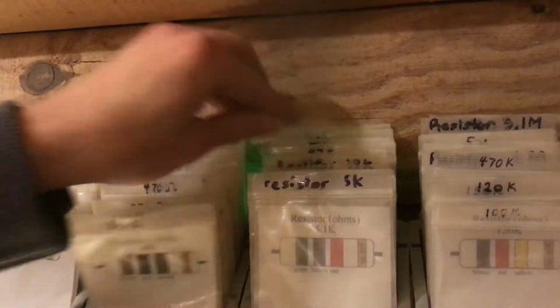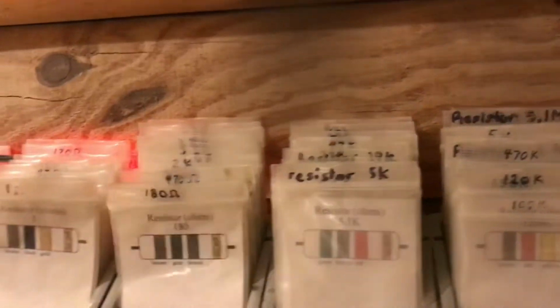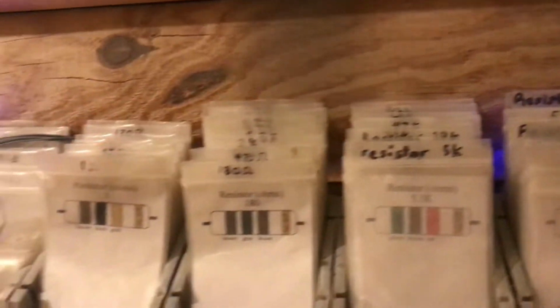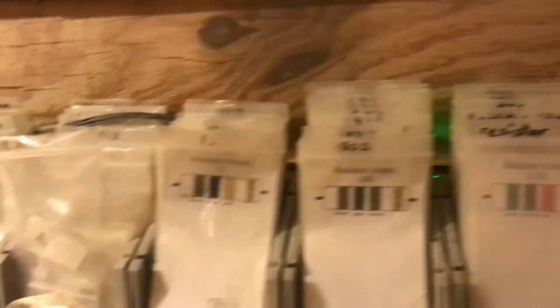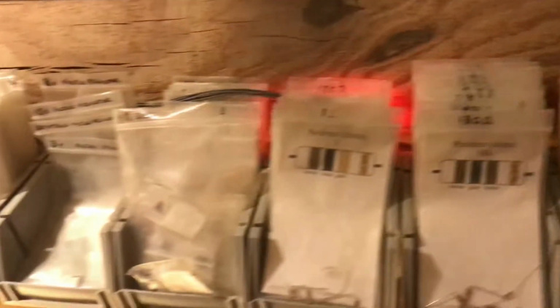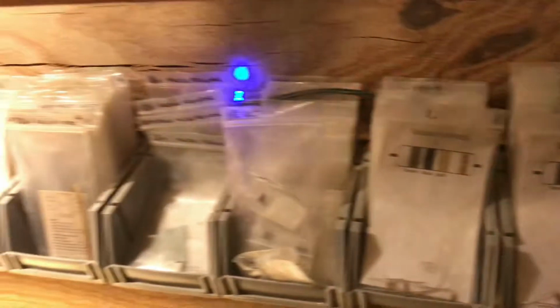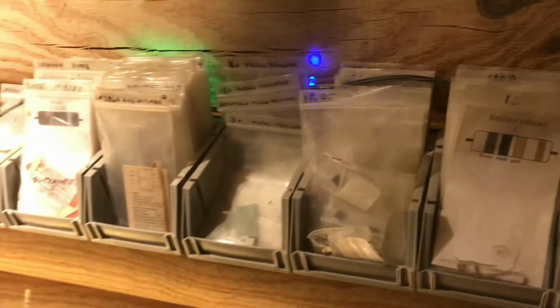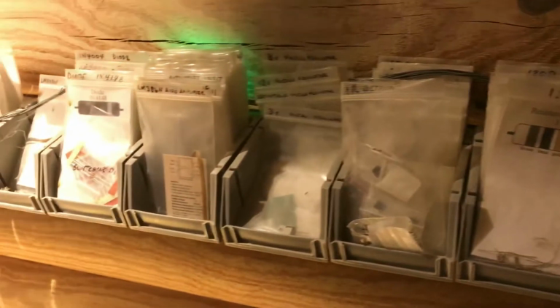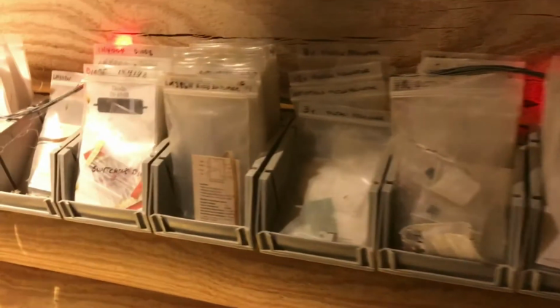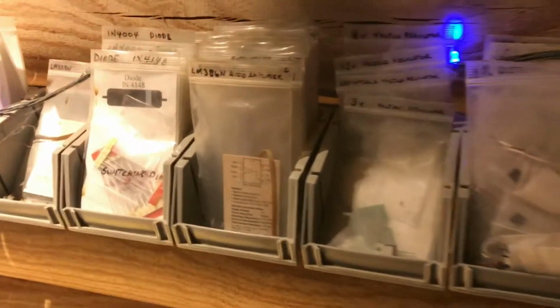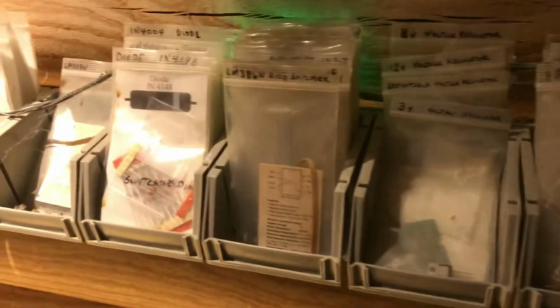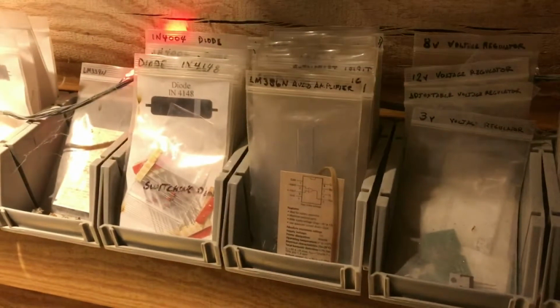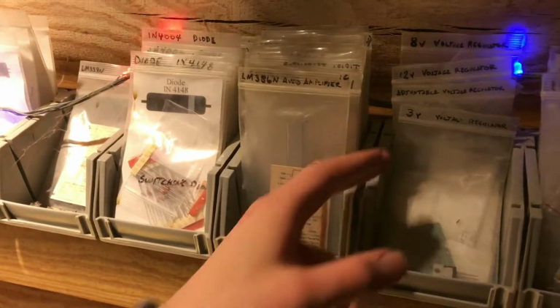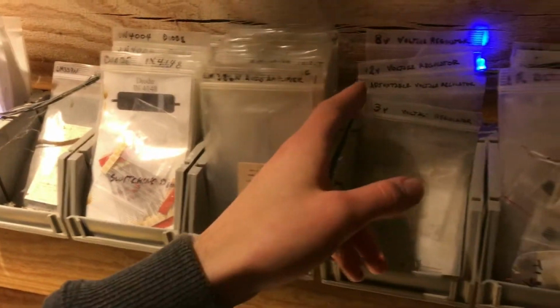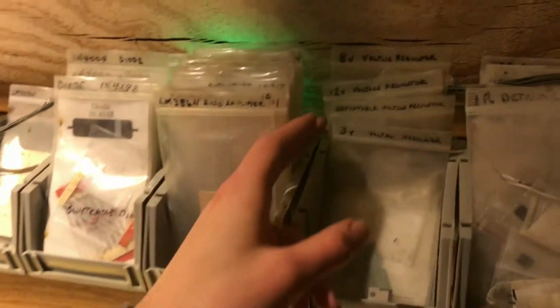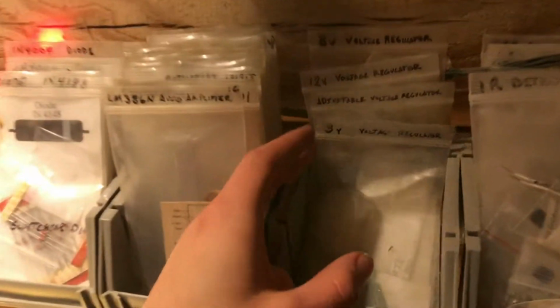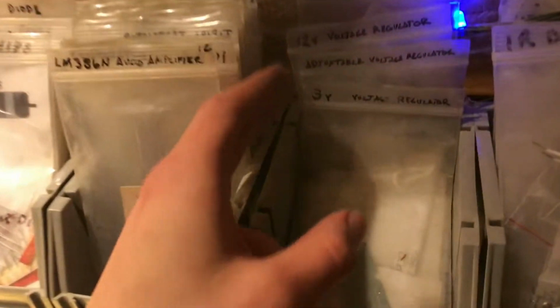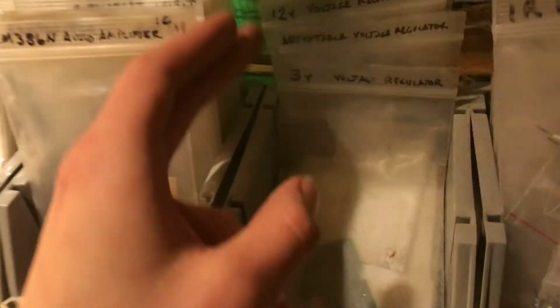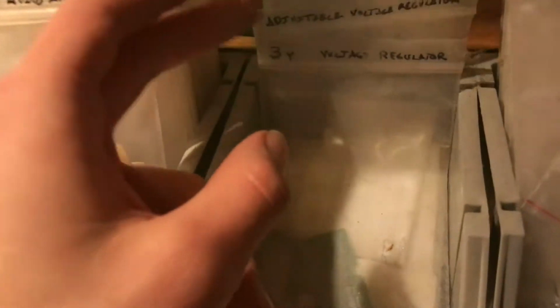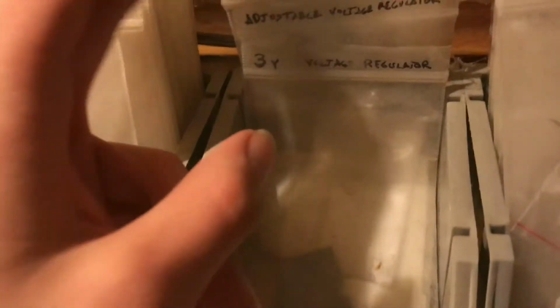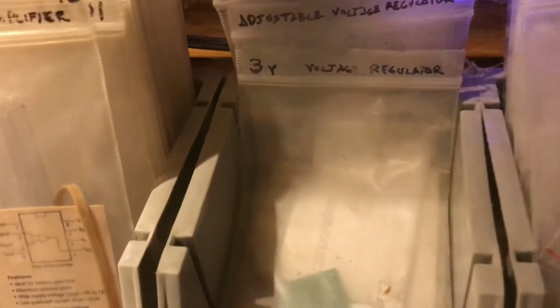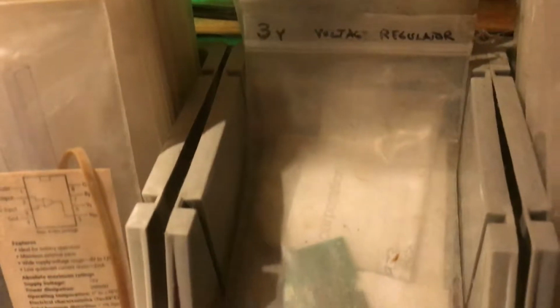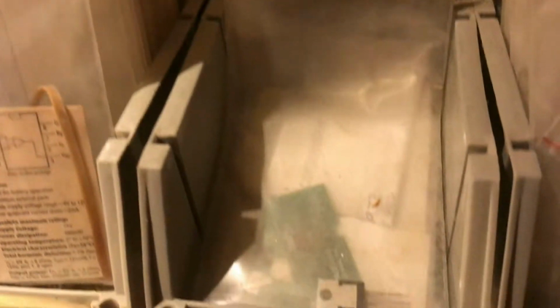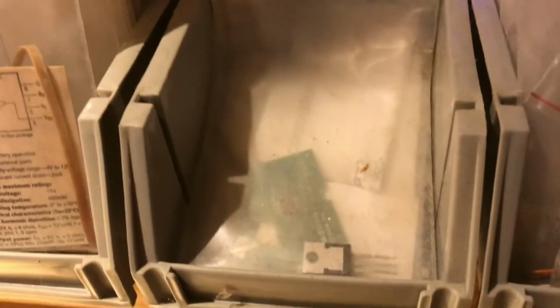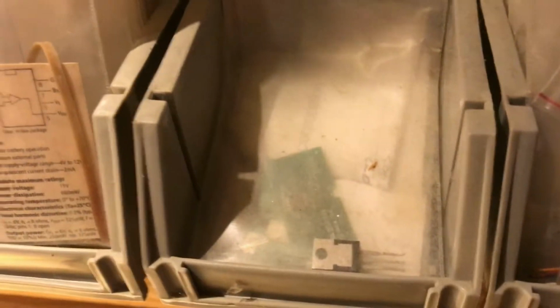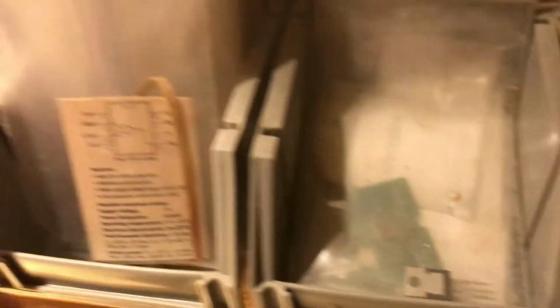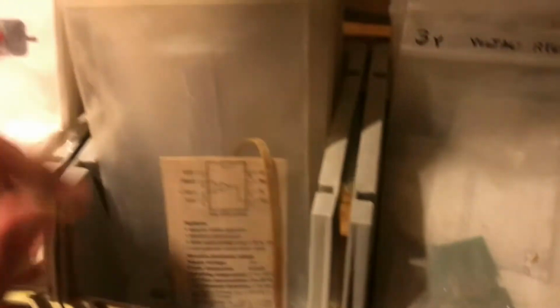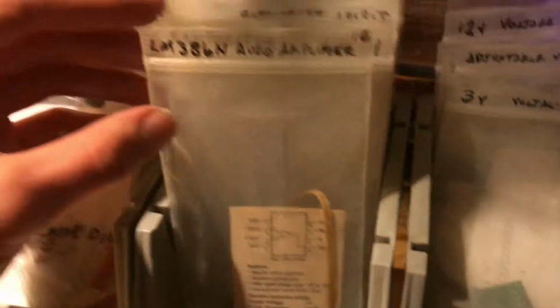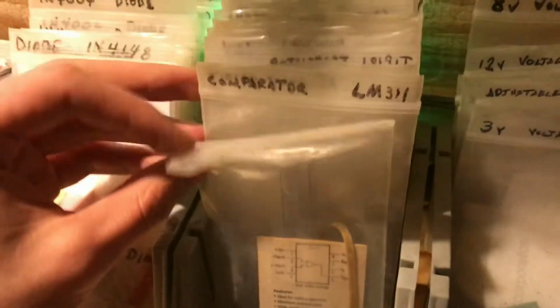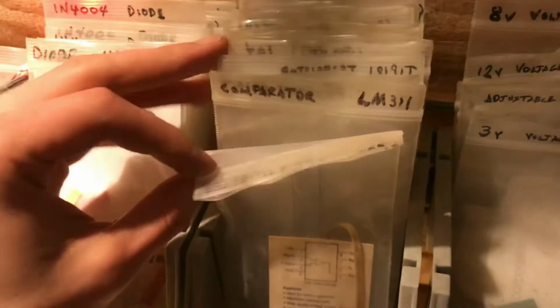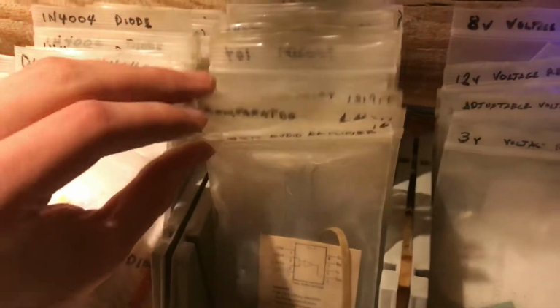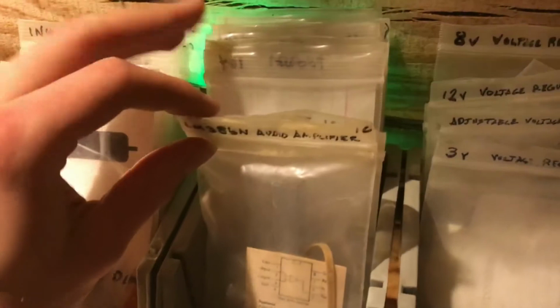And it works for more than just resistors. We have voltage regulators sorted by what voltage they drop to. We have various types of integrated circuits.